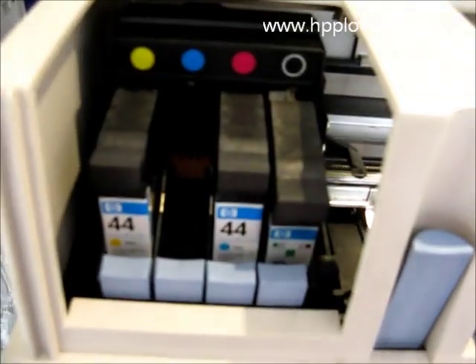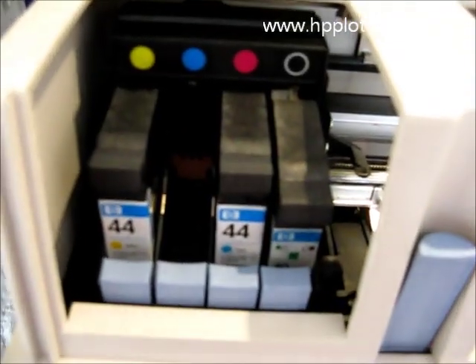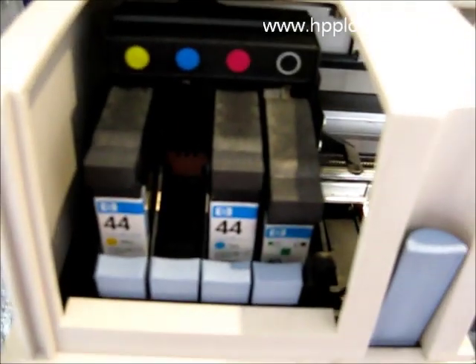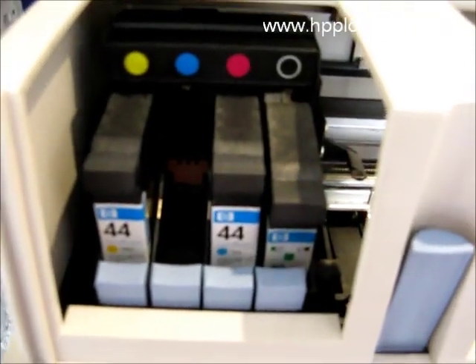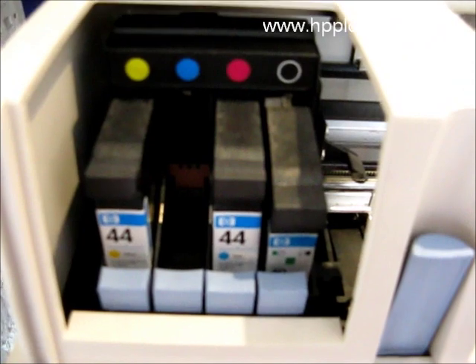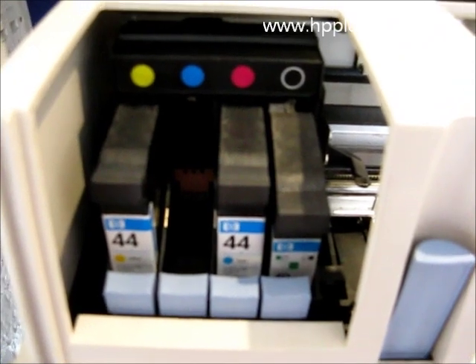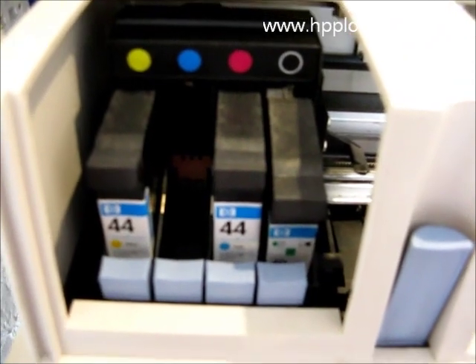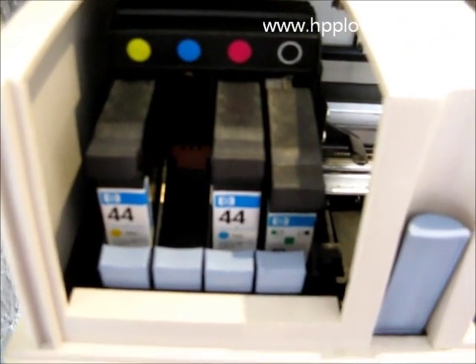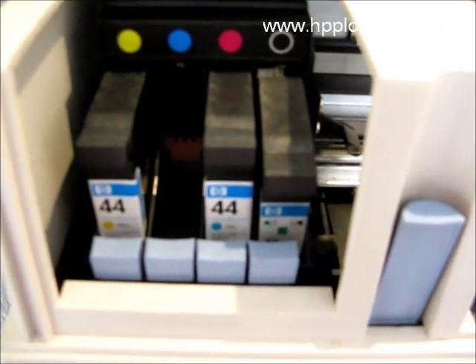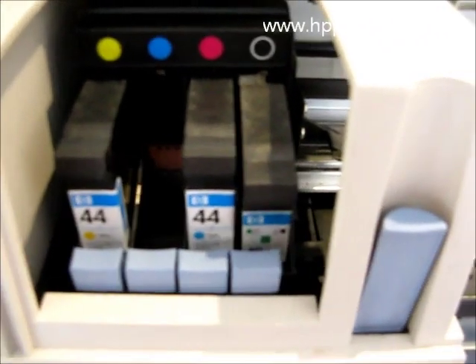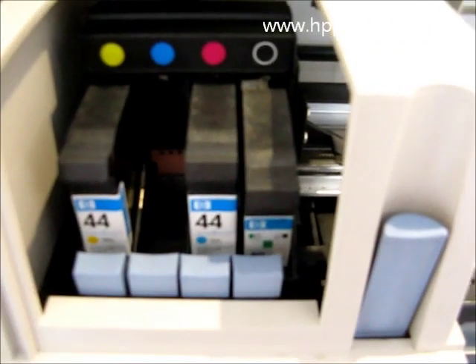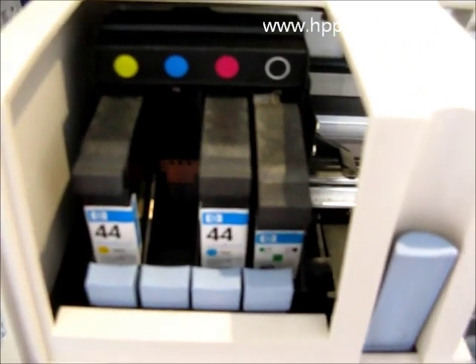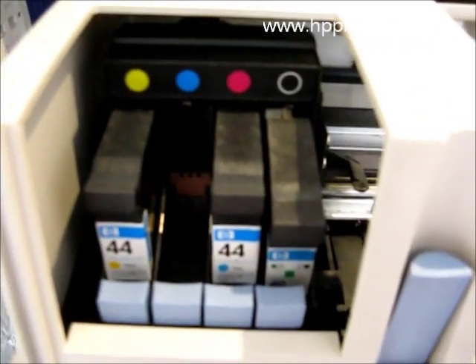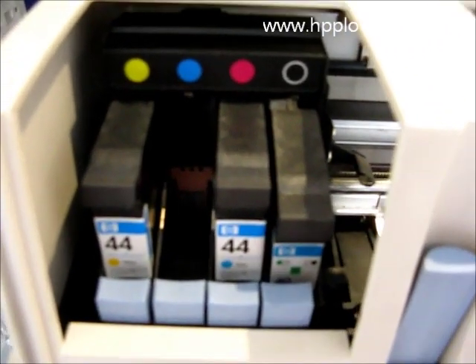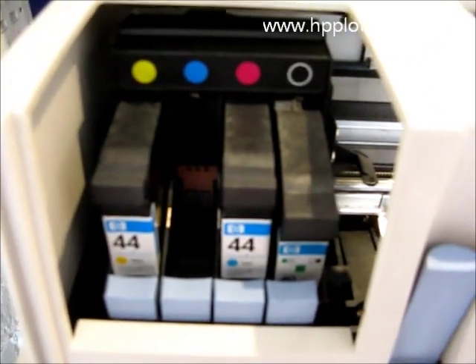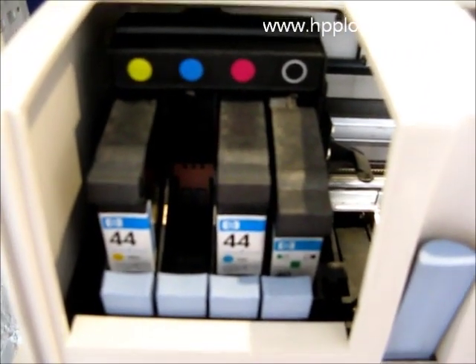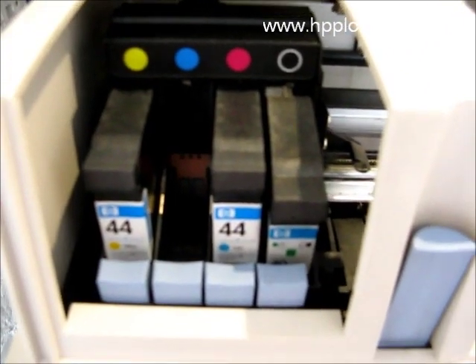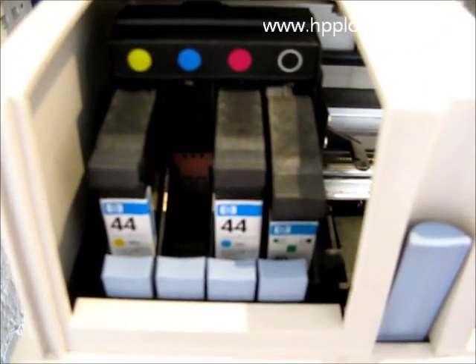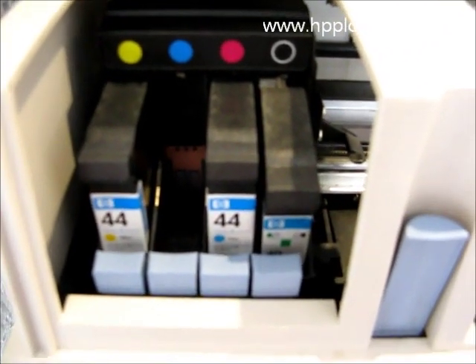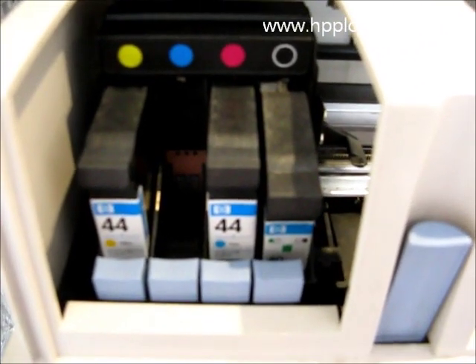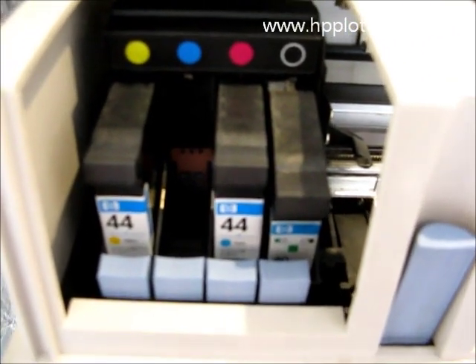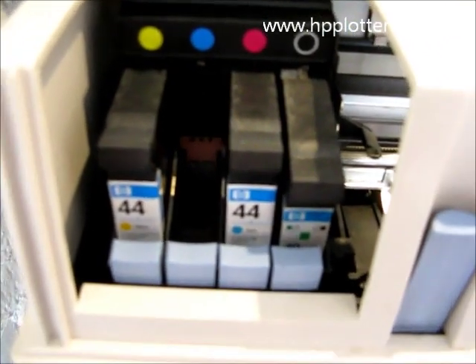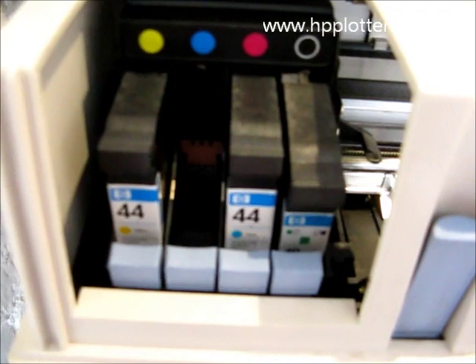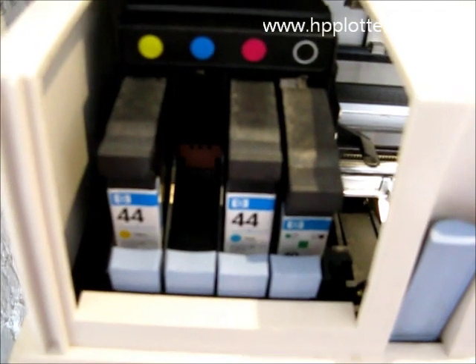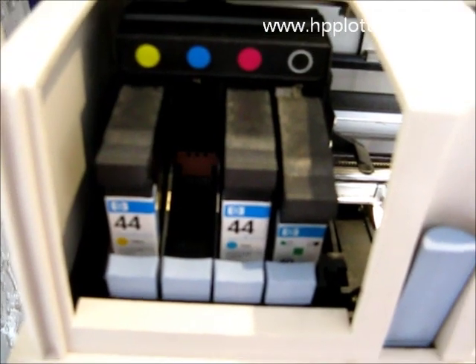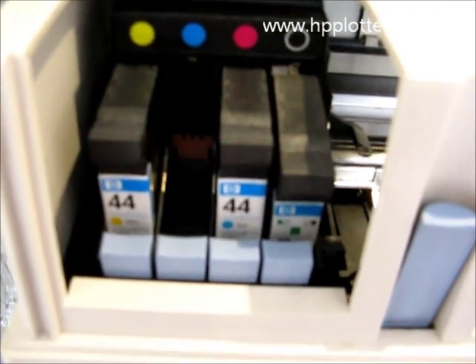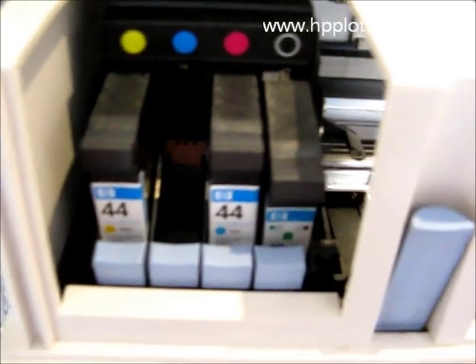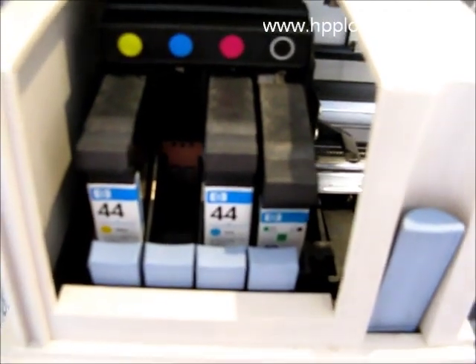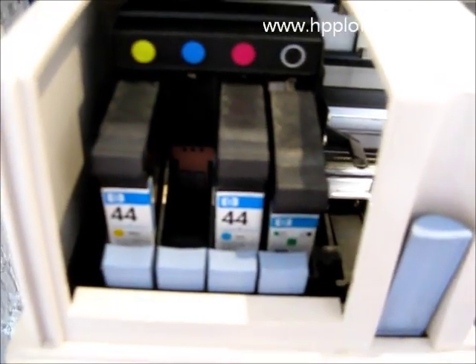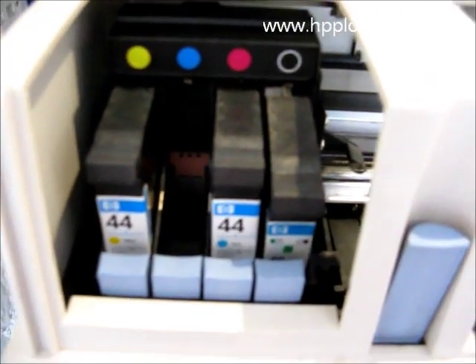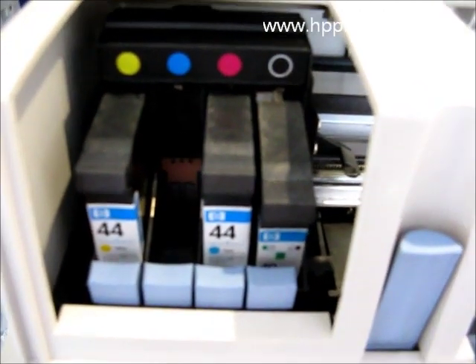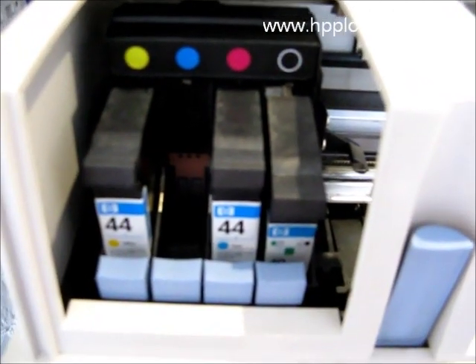With the cyan cartridge in the magenta slot, it's showing it's recognised, which is good news because that basically means that the slot on the carriage is okay.